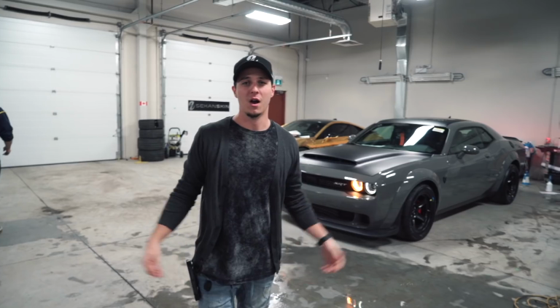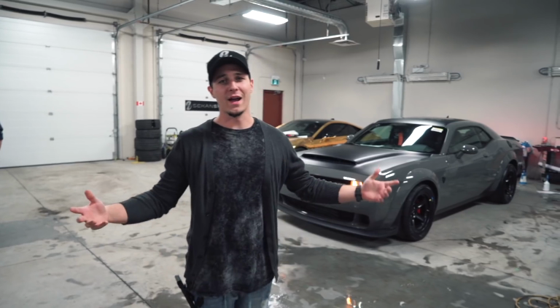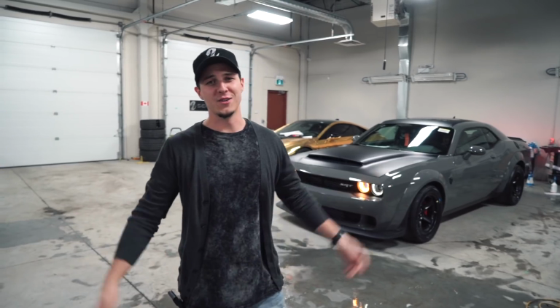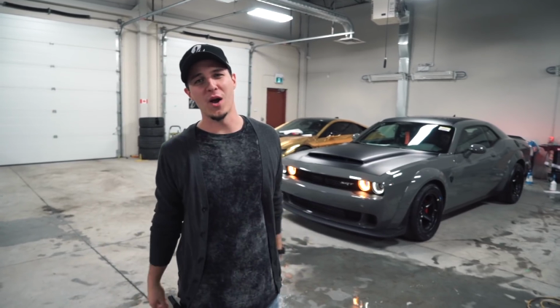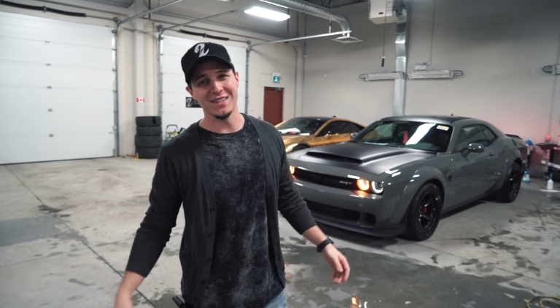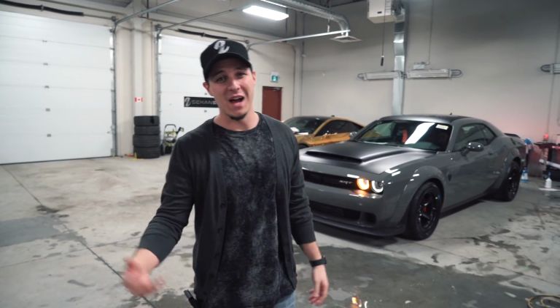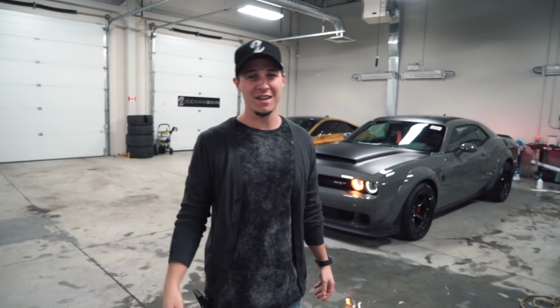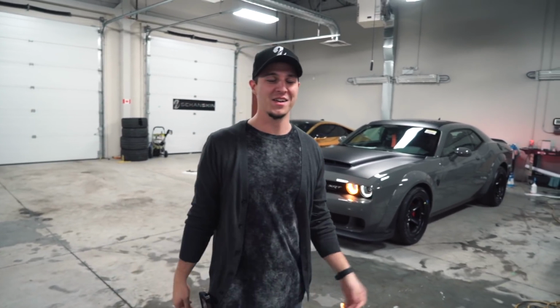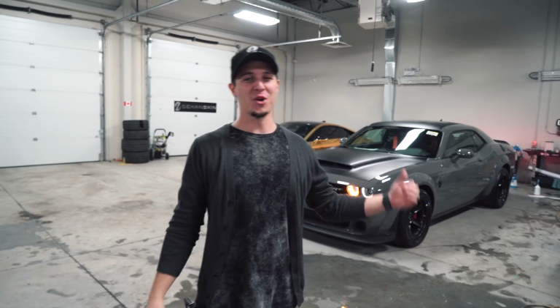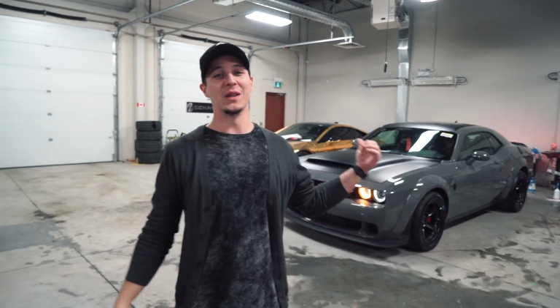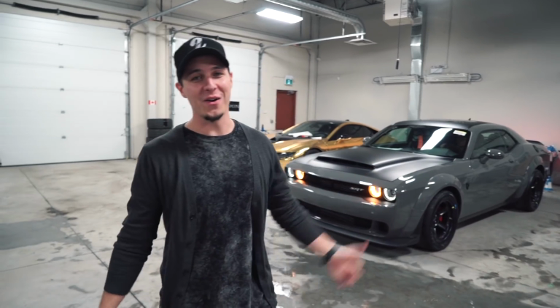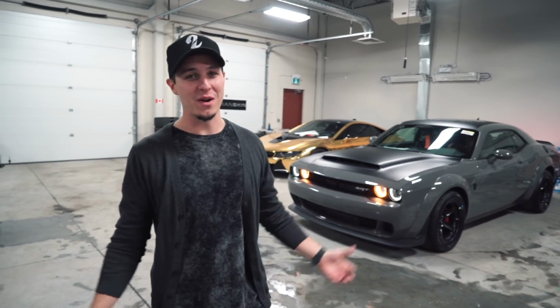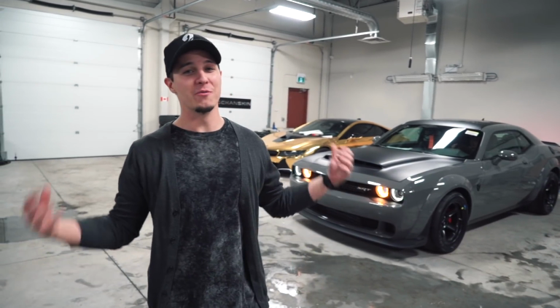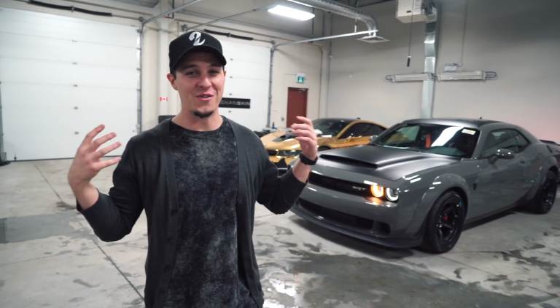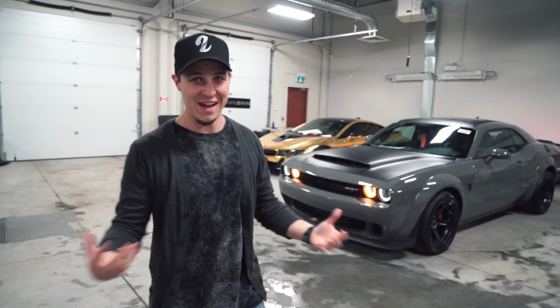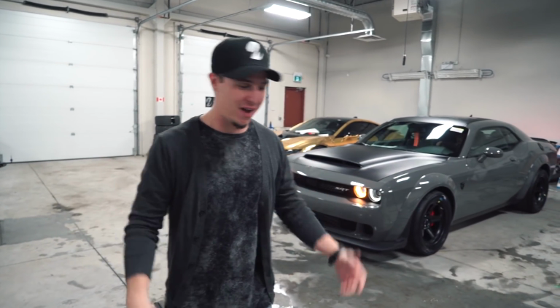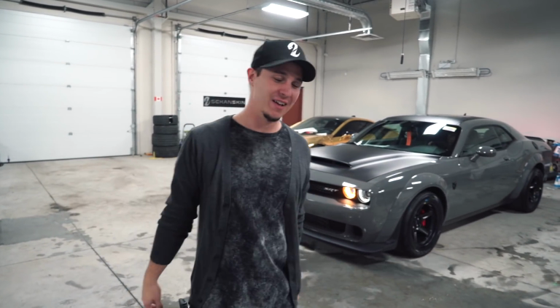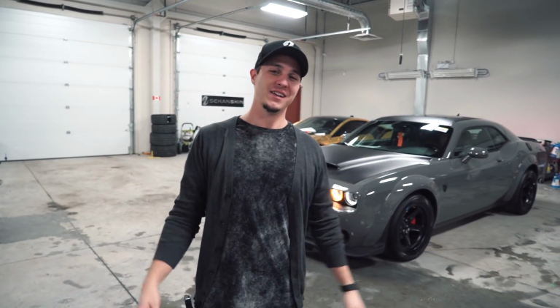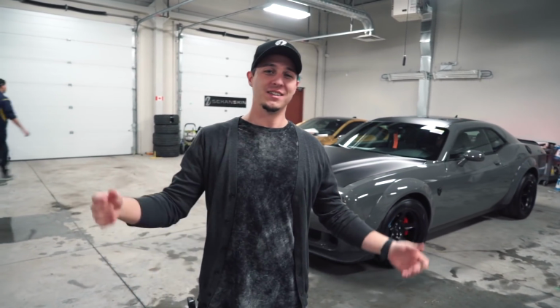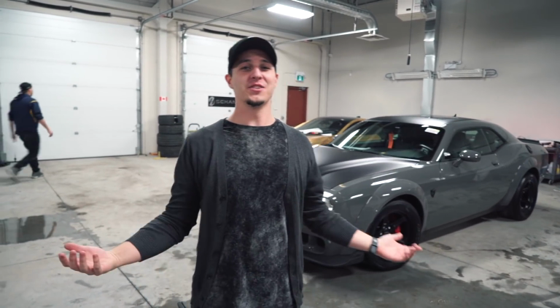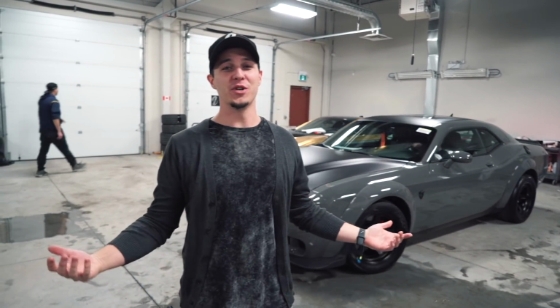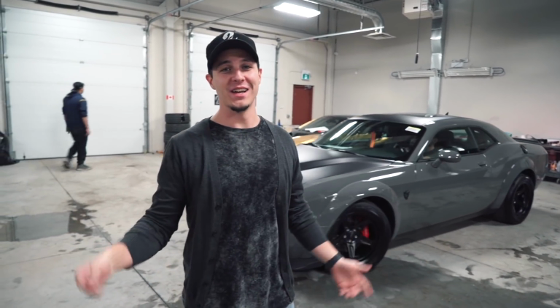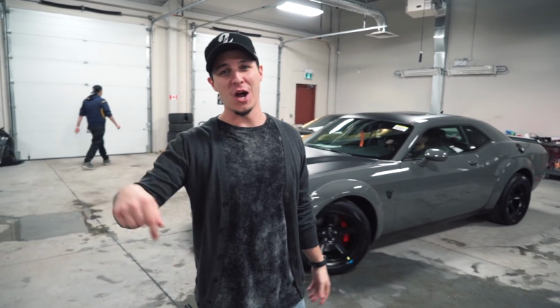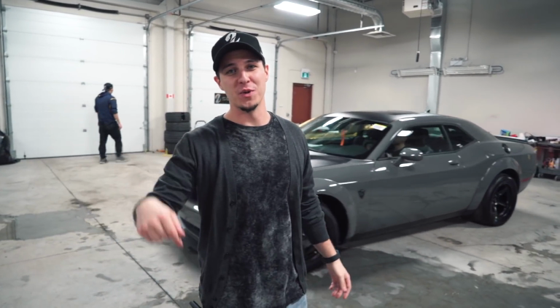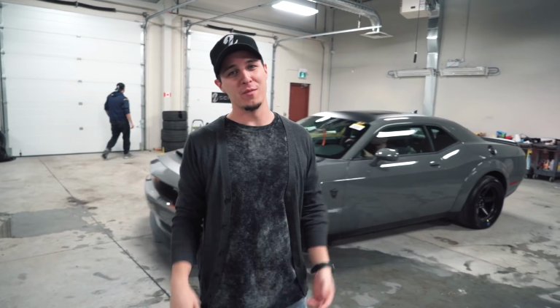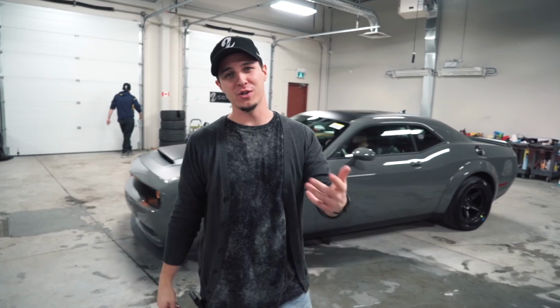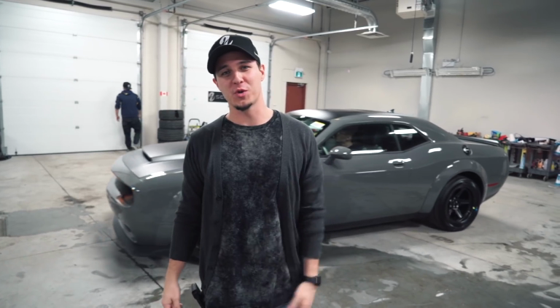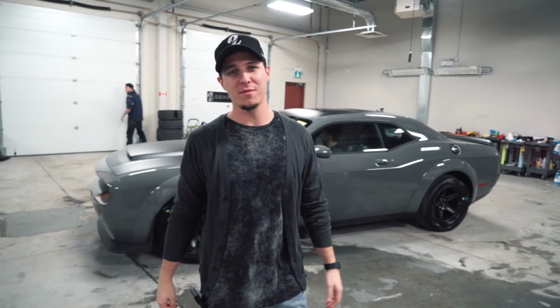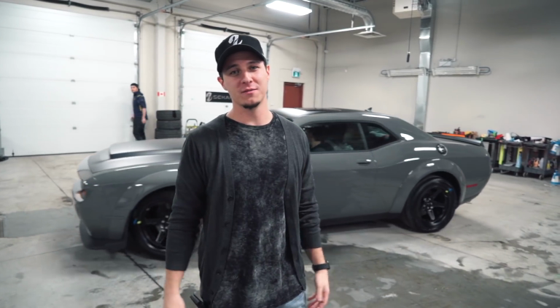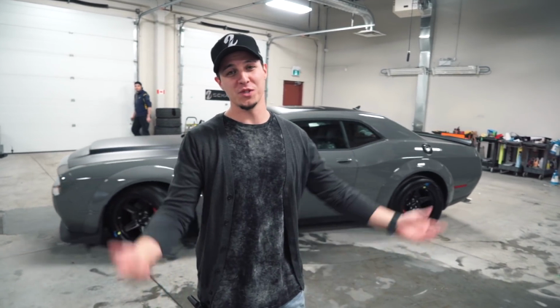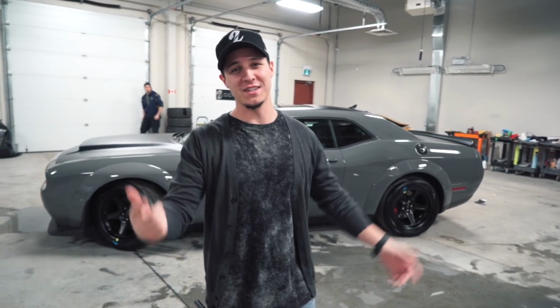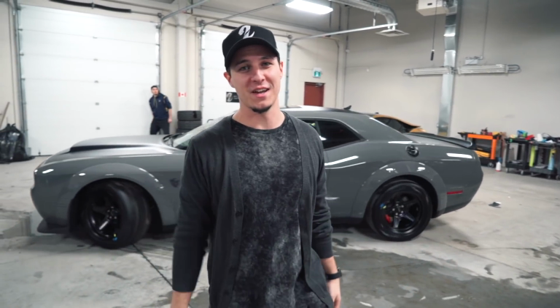Alright guys, the project is done. This car is so loud I can barely hear myself think. Let us know what you guys think in the comments below, make sure you're subscribed, and we'll see you guys next time.